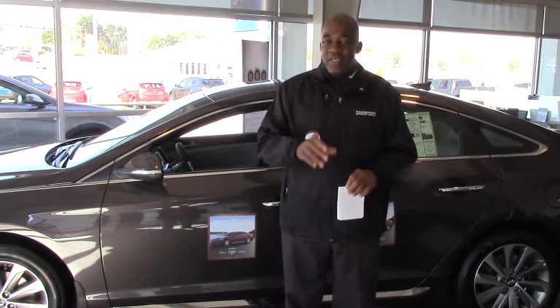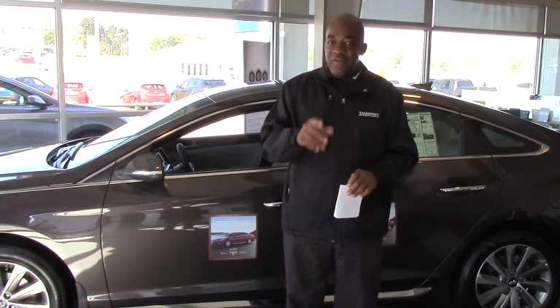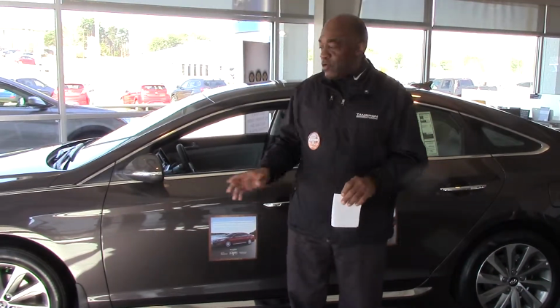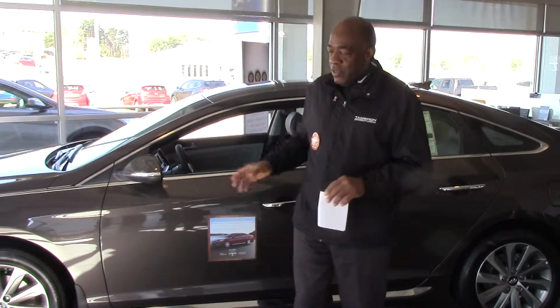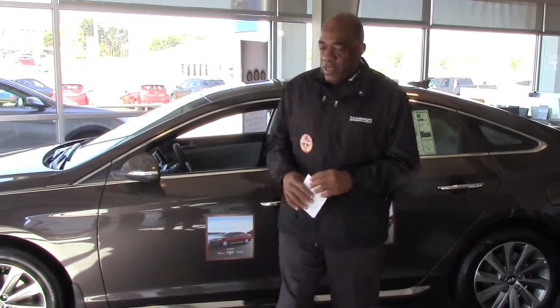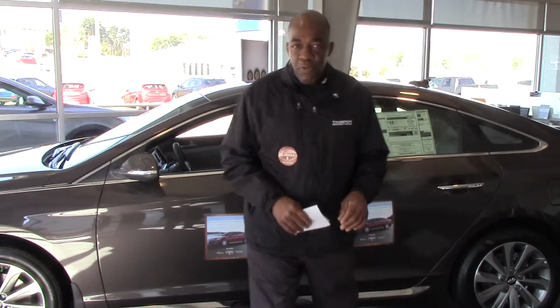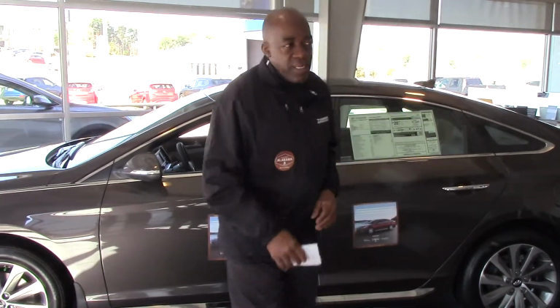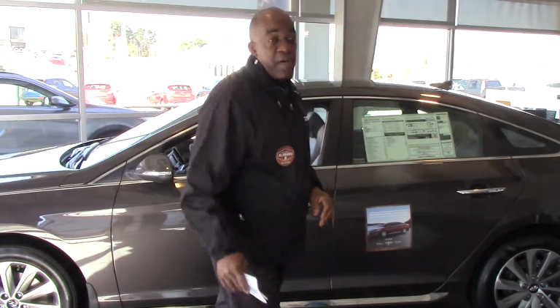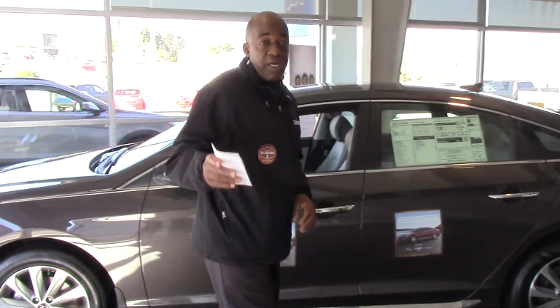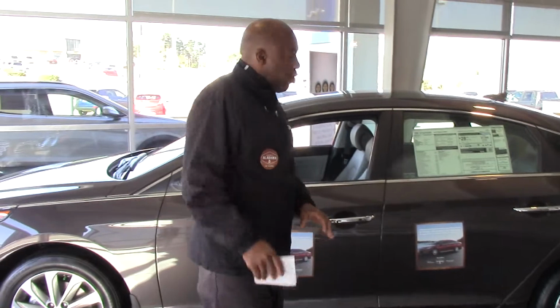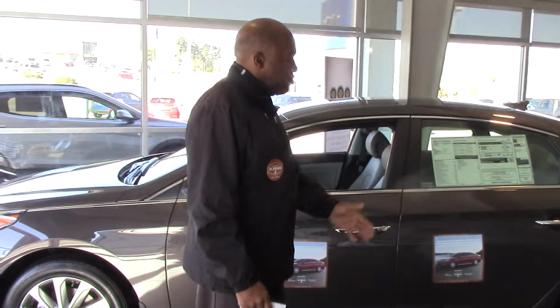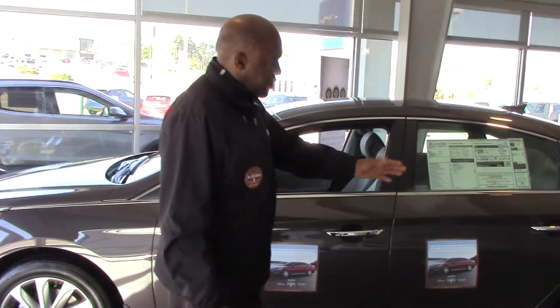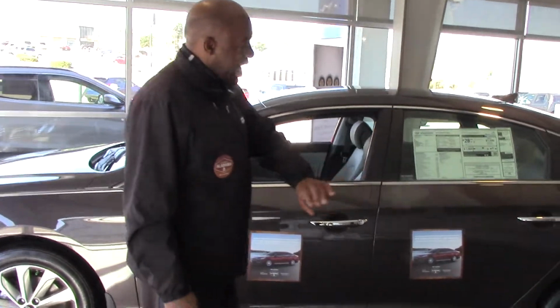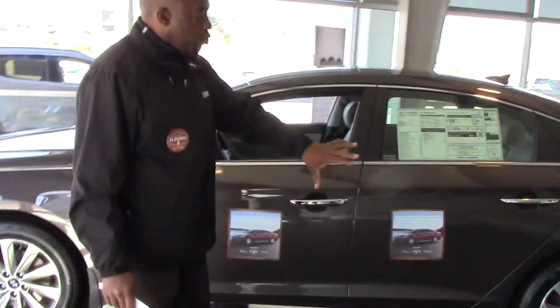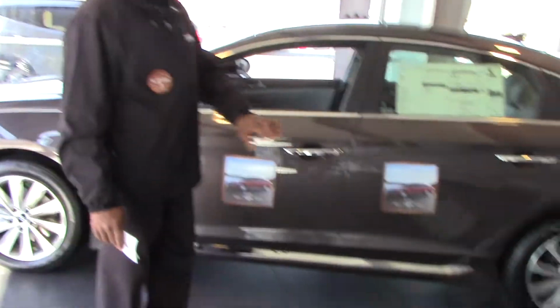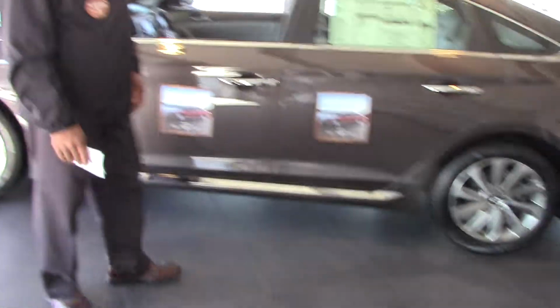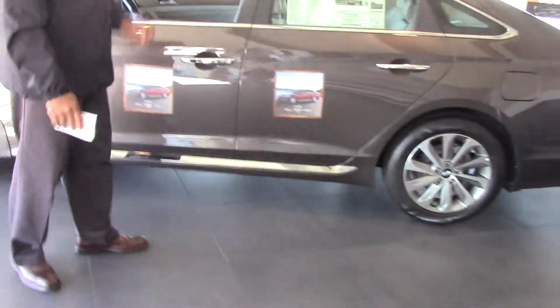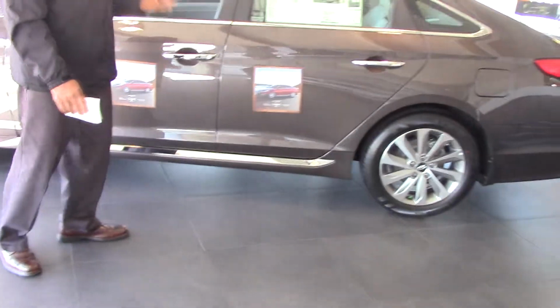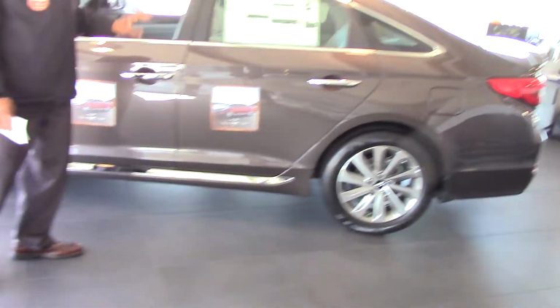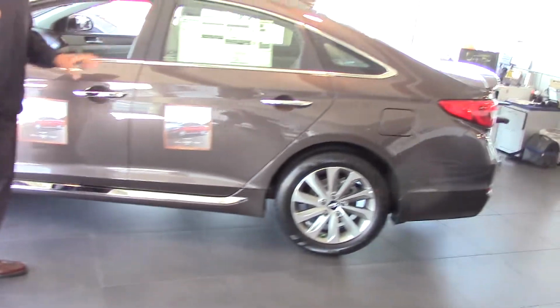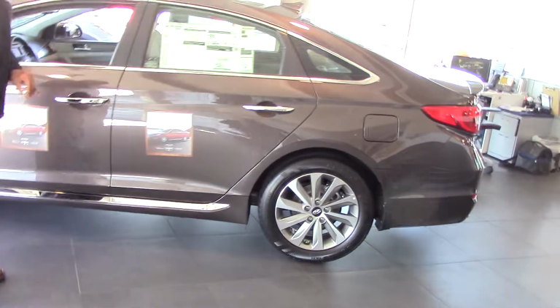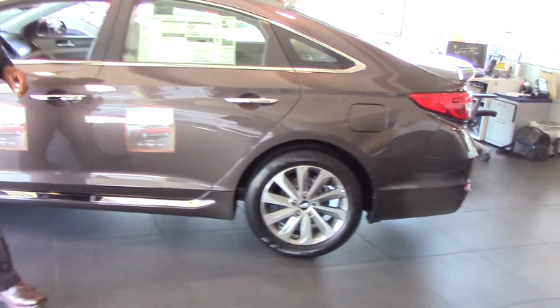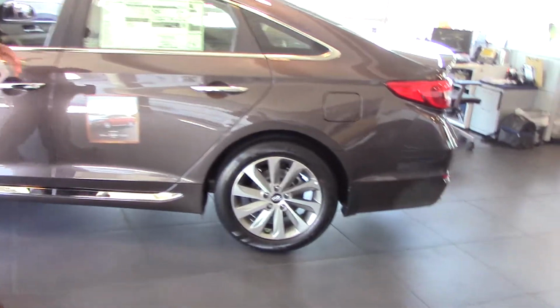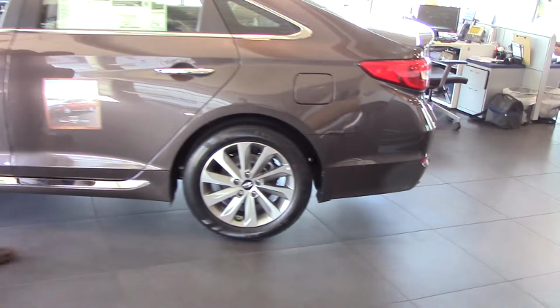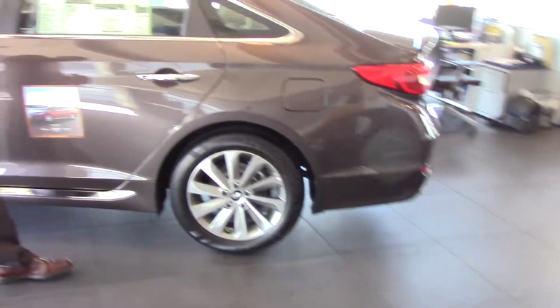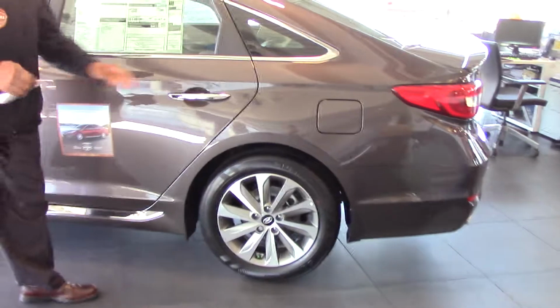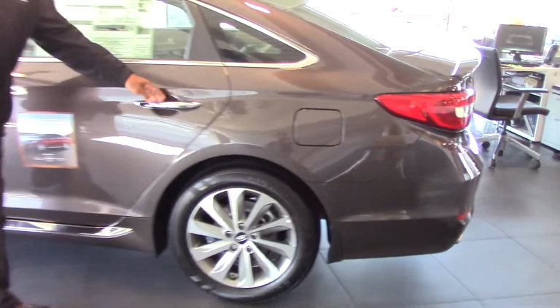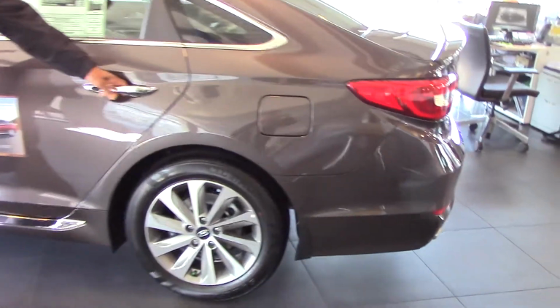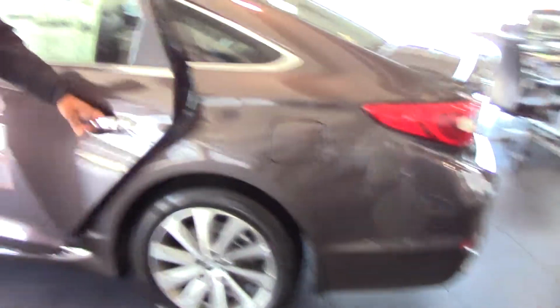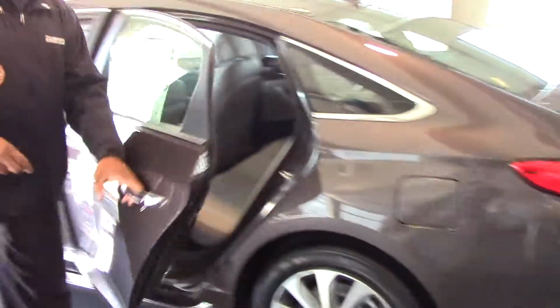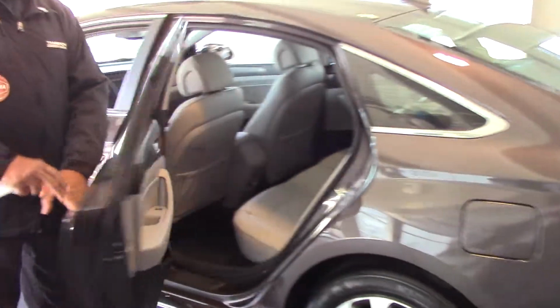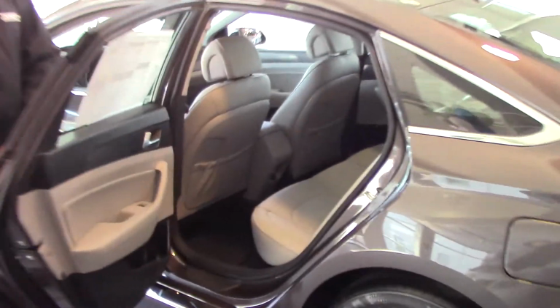That's a great vehicle, Brian — you made a great choice. I want to see you getting out on wheels in this vehicle. This is a new color for the 2015 Sonata, so I think you'll like that. Come on in and take a look at it.